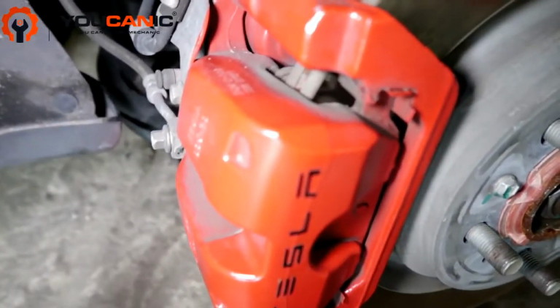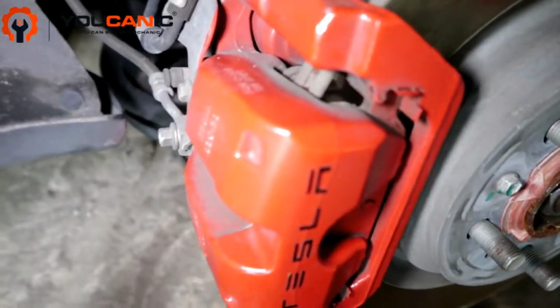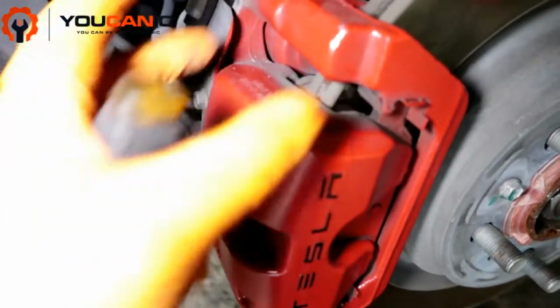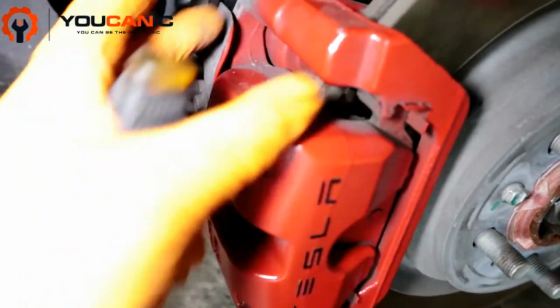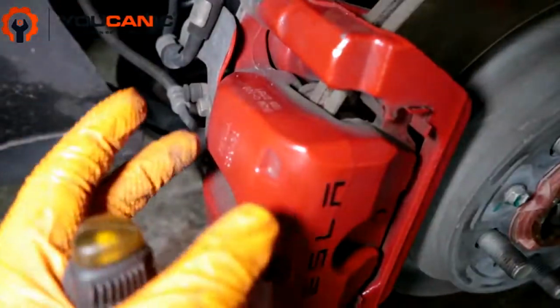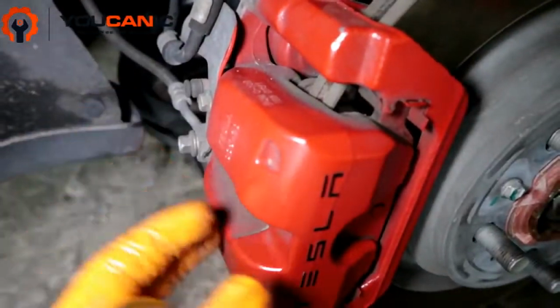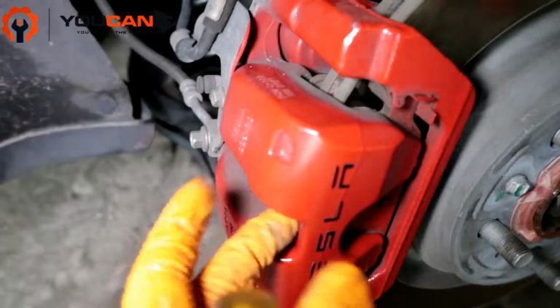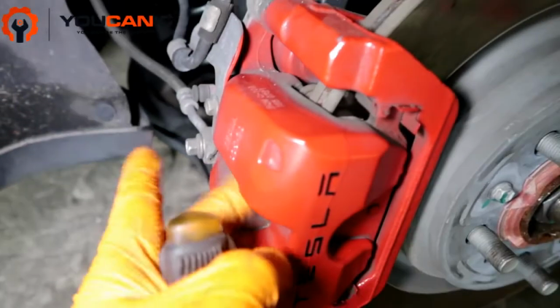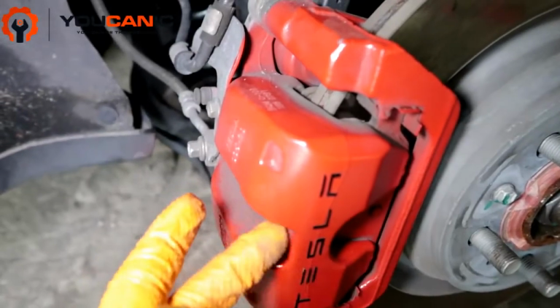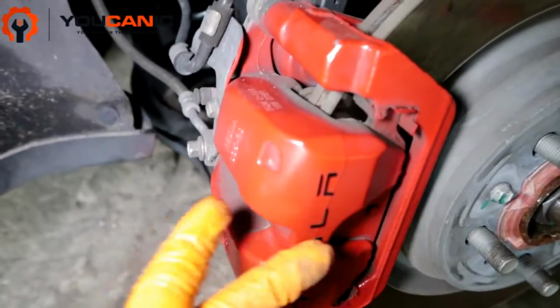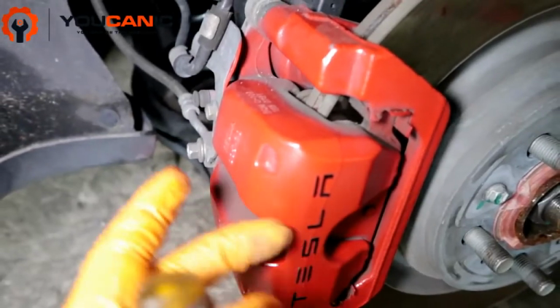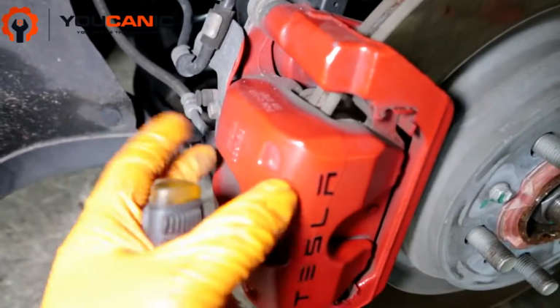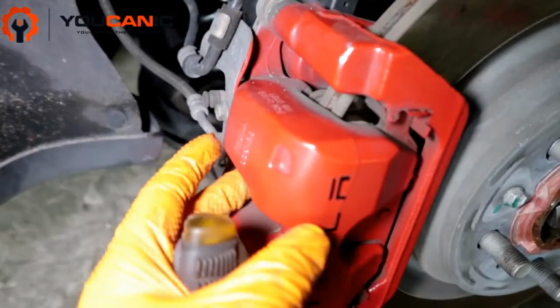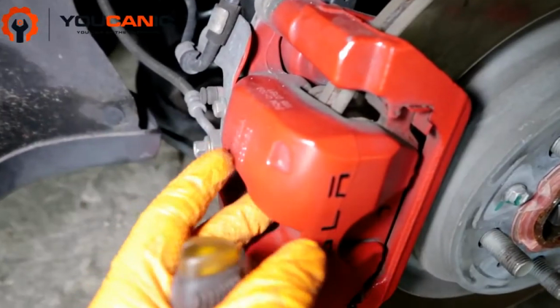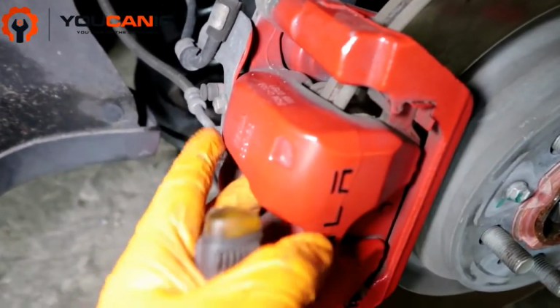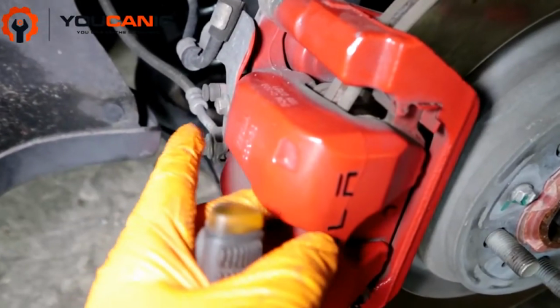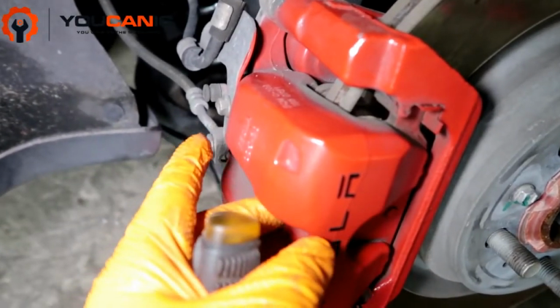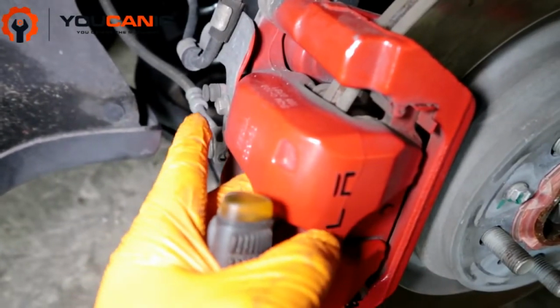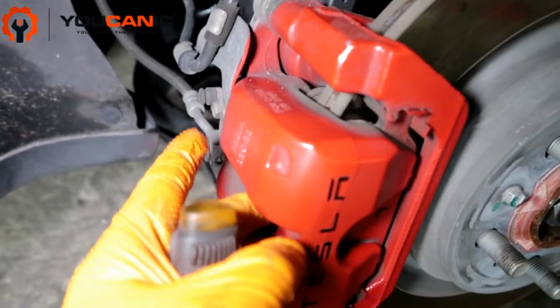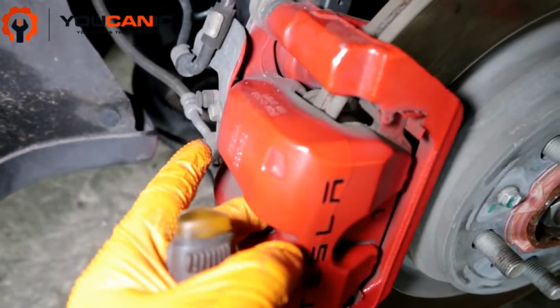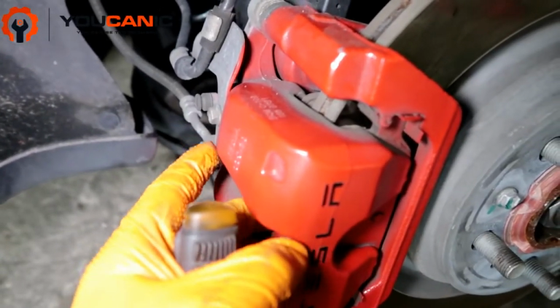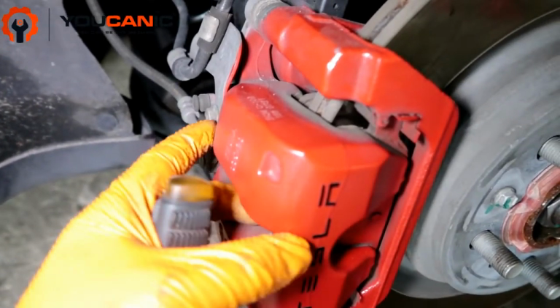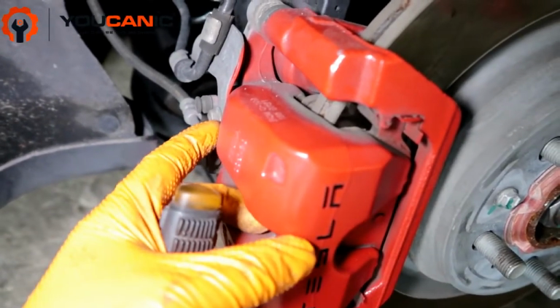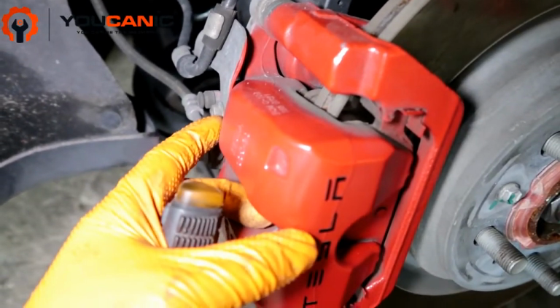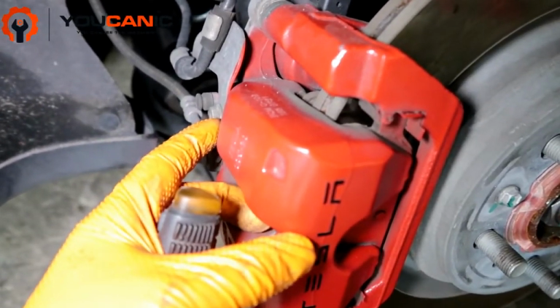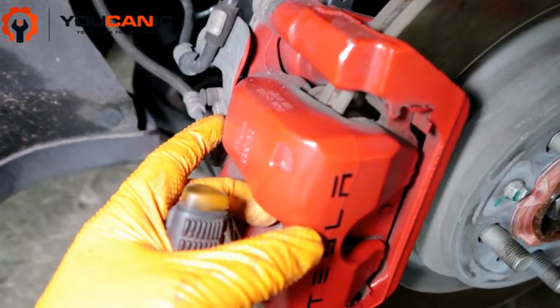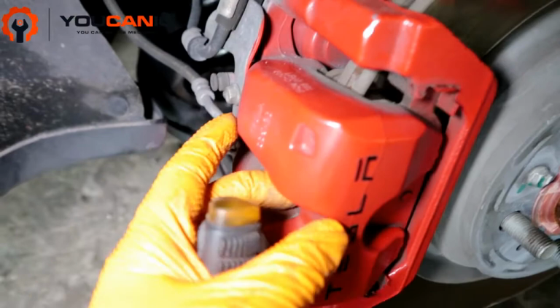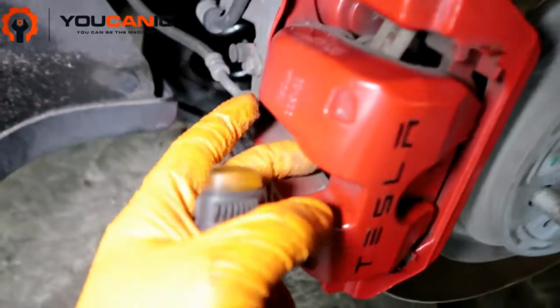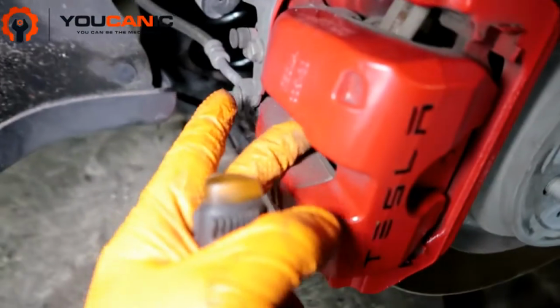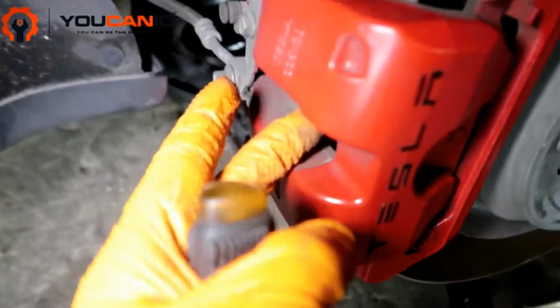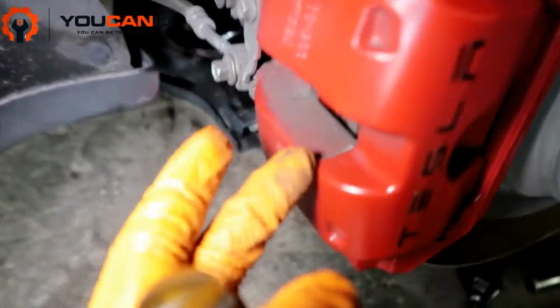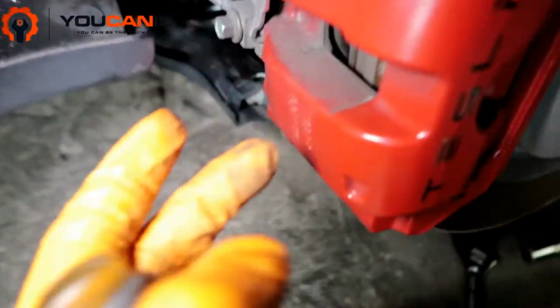Once you do that, open the hood and open the brake reservoir cap to allow the brake fluid to return. Now before you take off the caliper, you can use a brake caliper spreader, but if you don't have one...